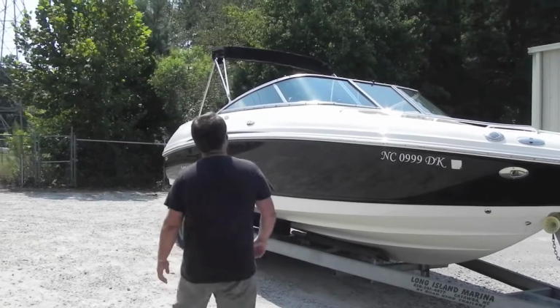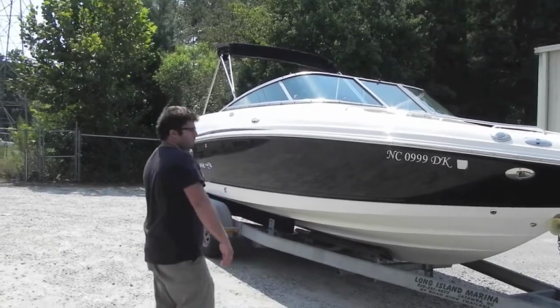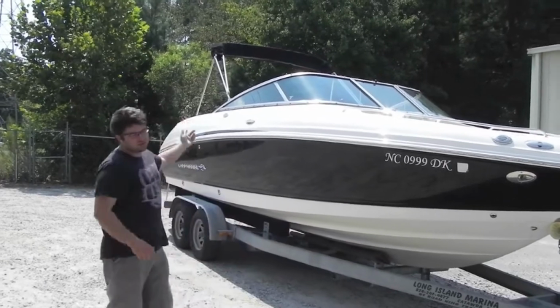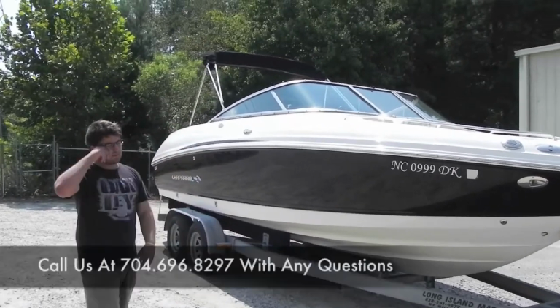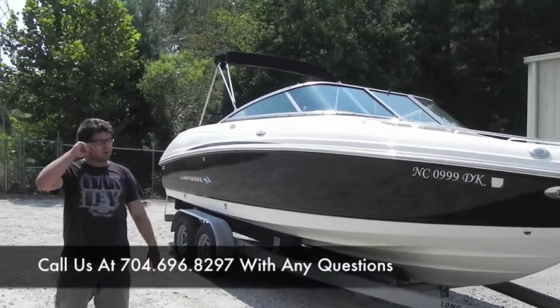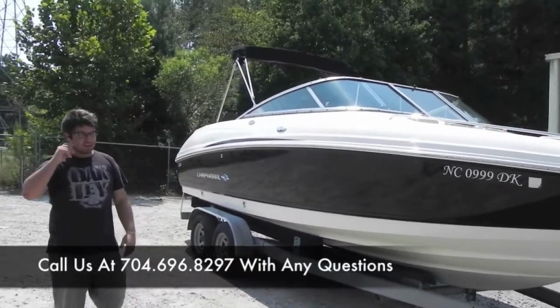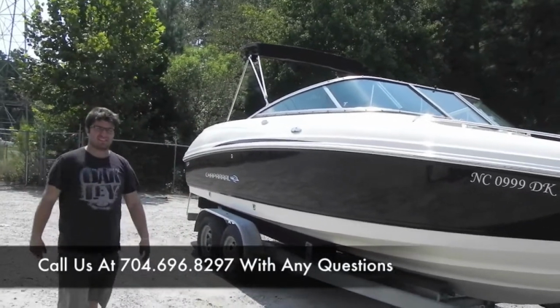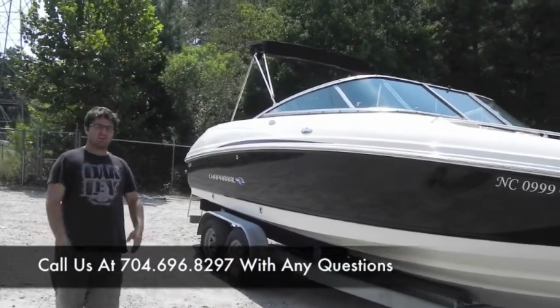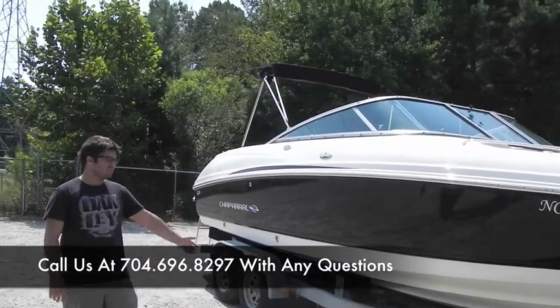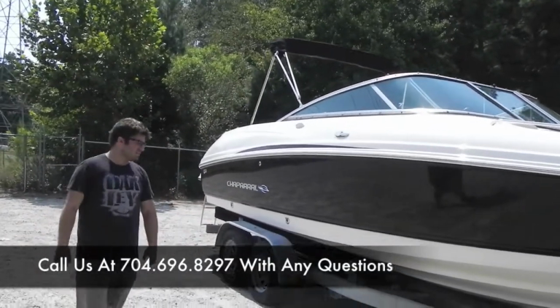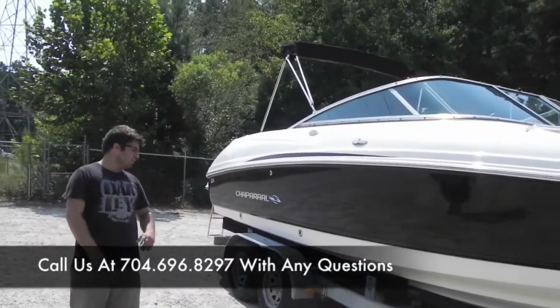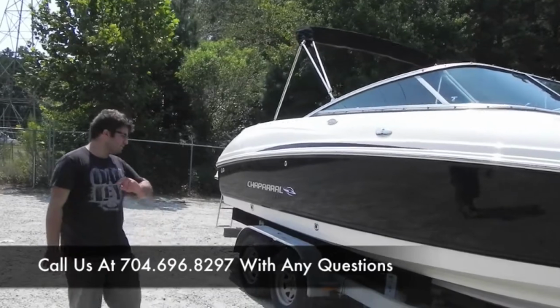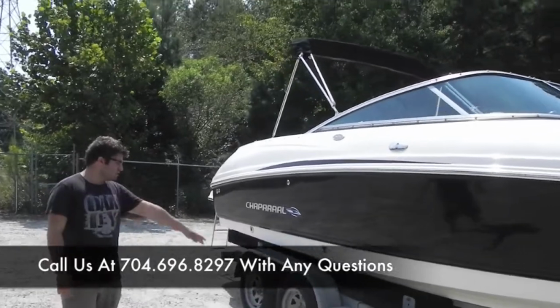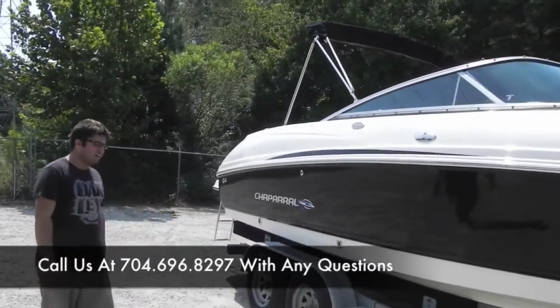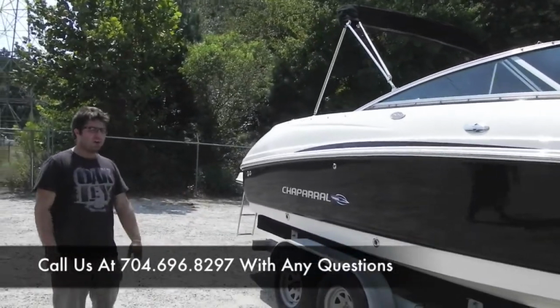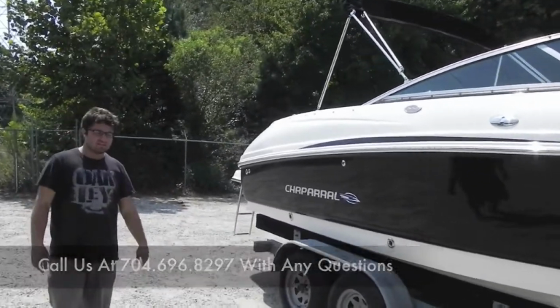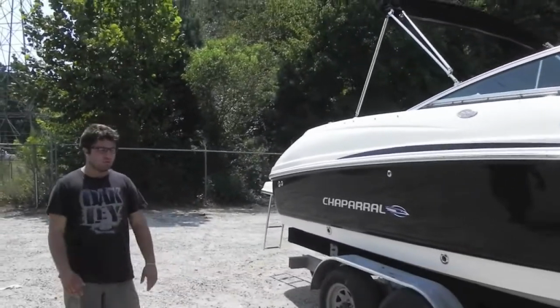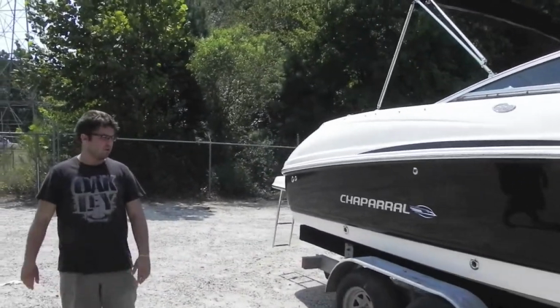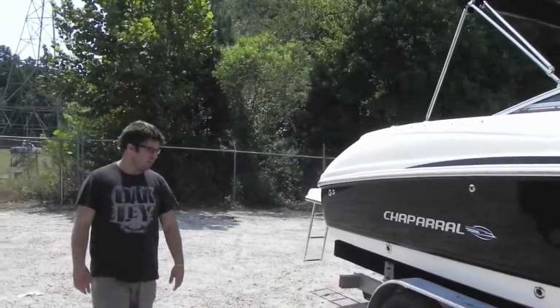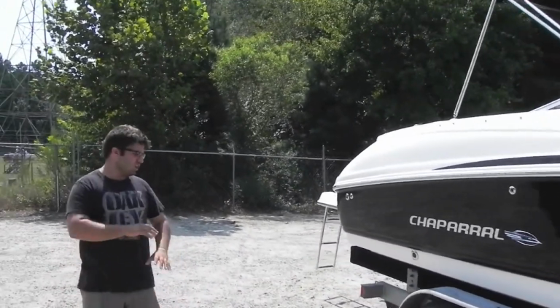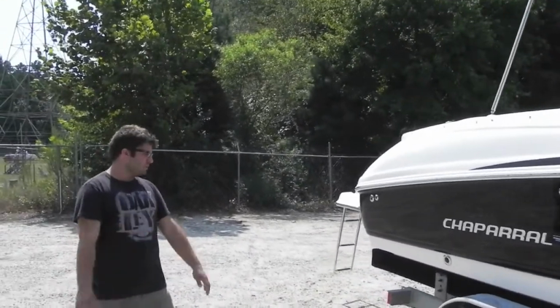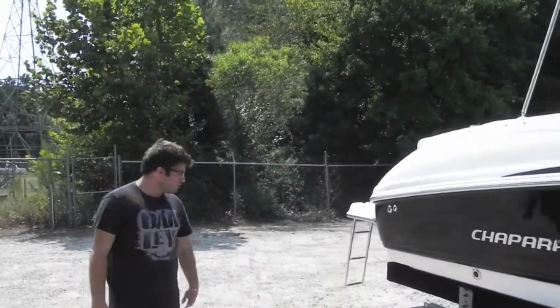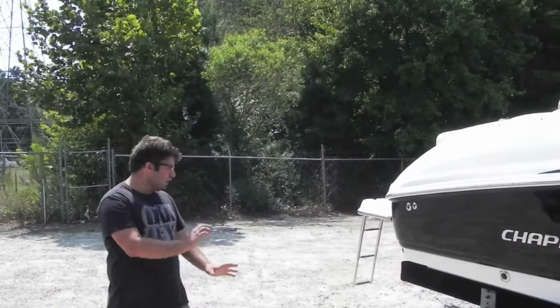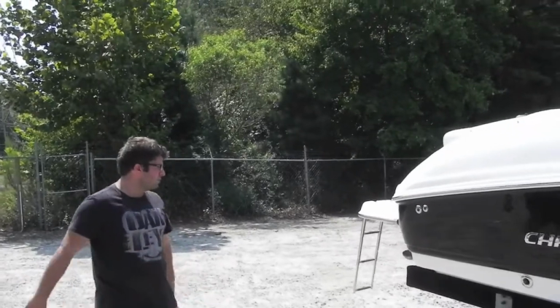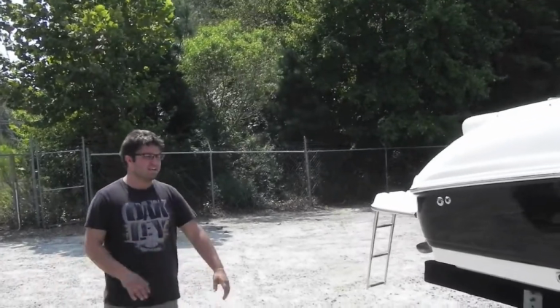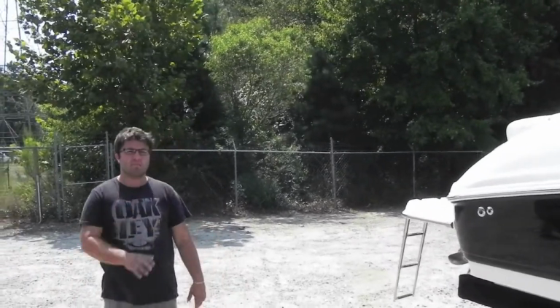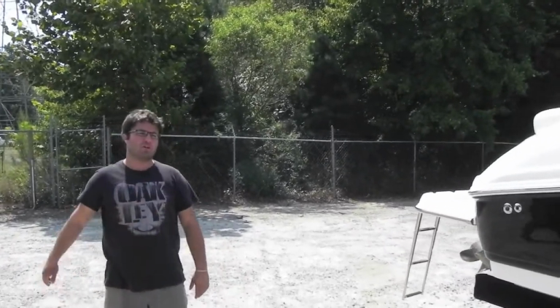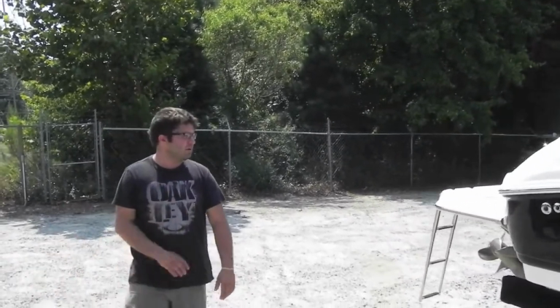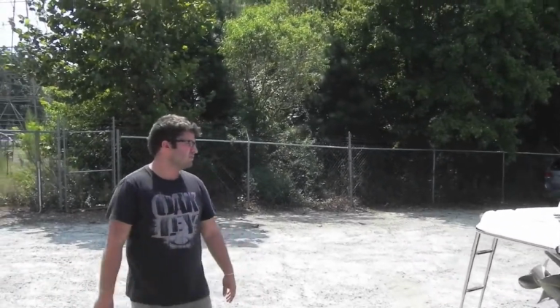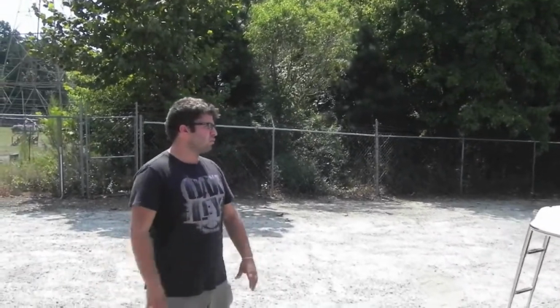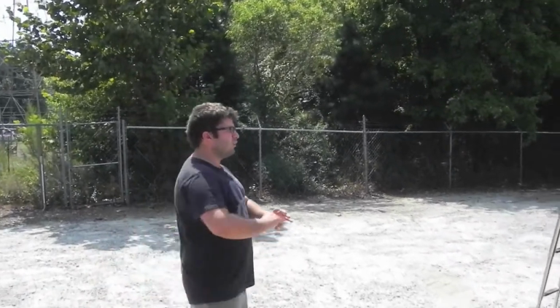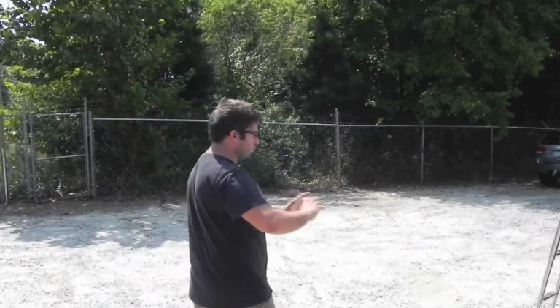In the listing you'll see the bimini open in the photos, and you'll also see a lake test video. The boat has been fully checked out — it has 171 hours on it, has always been fully serviced and maintained. Beautiful clean boat, runs out strong.